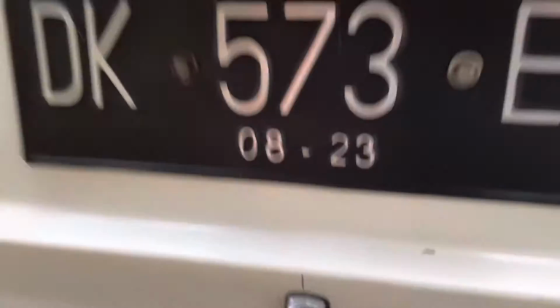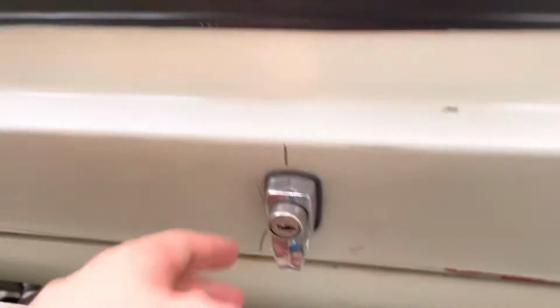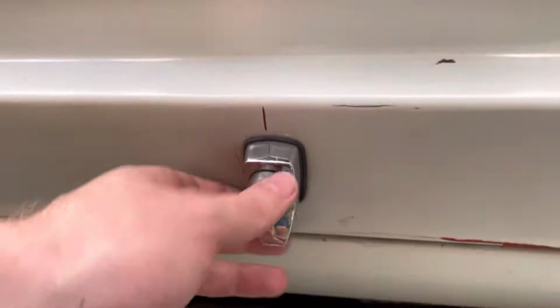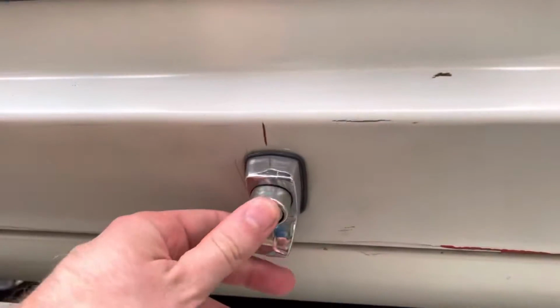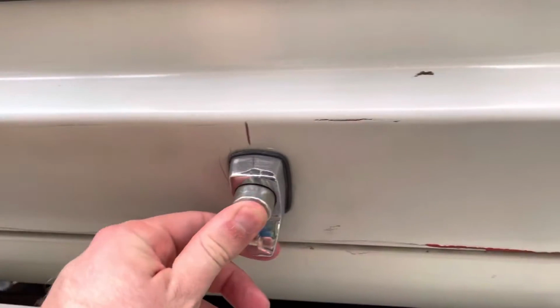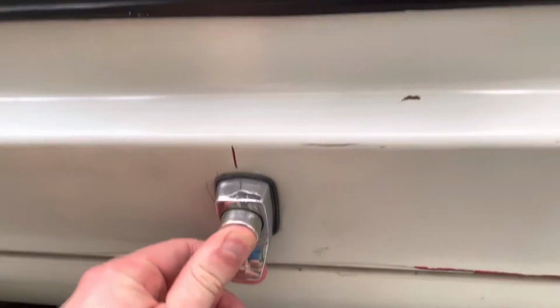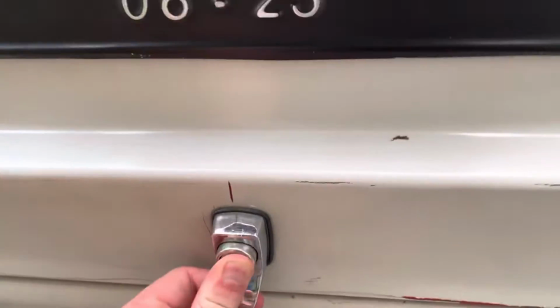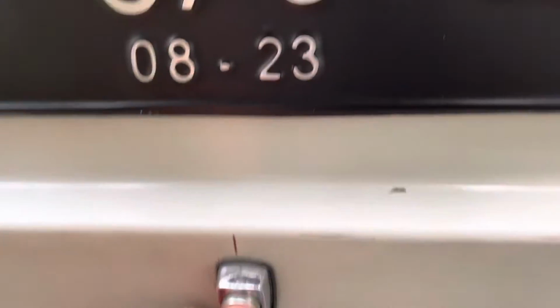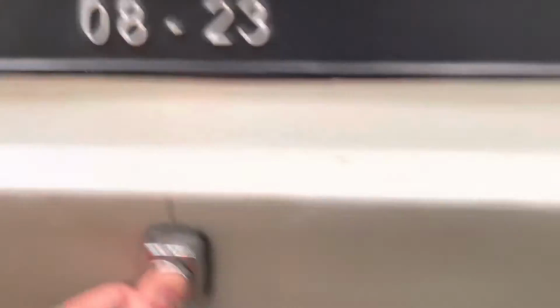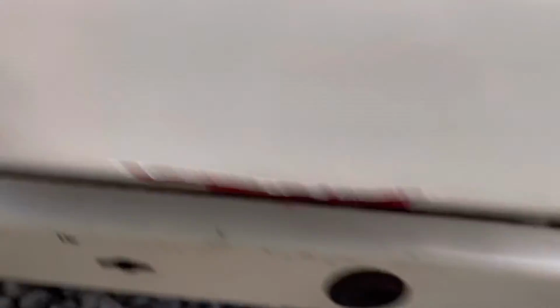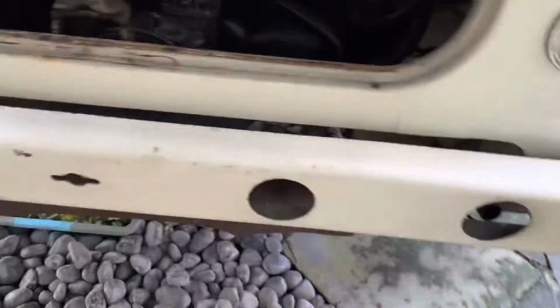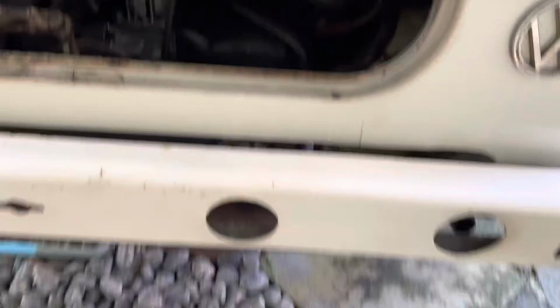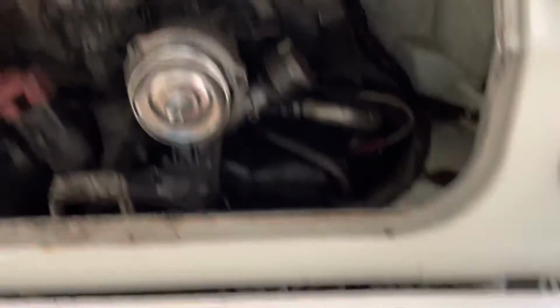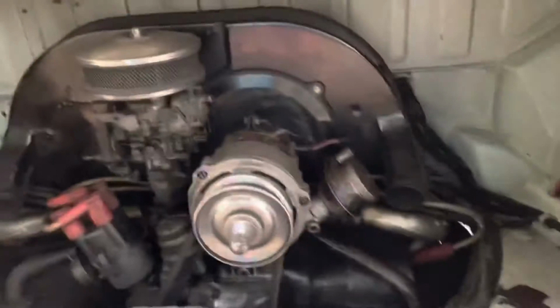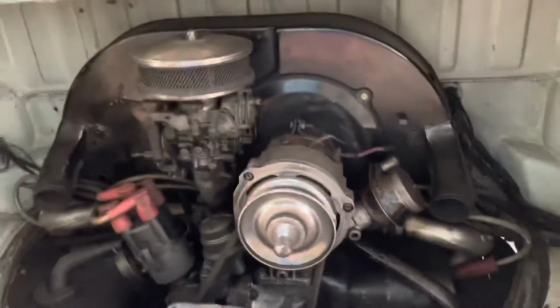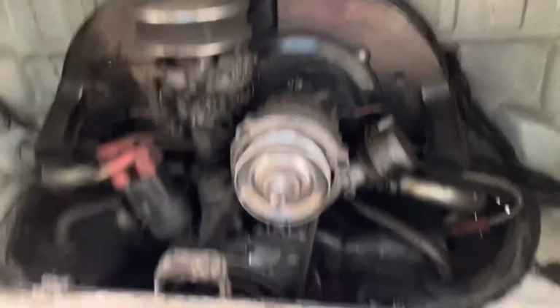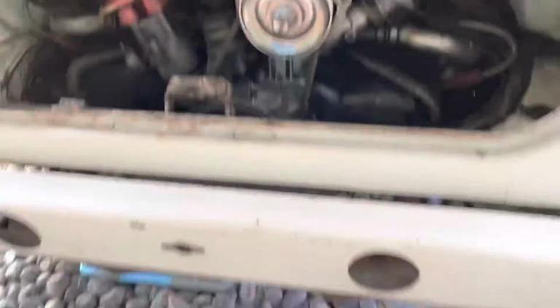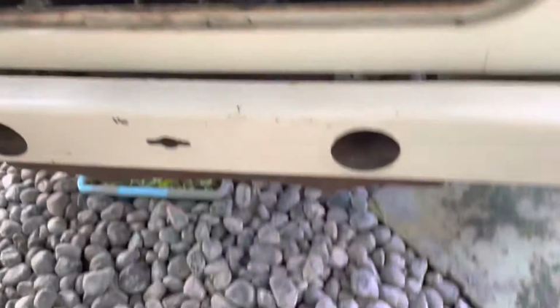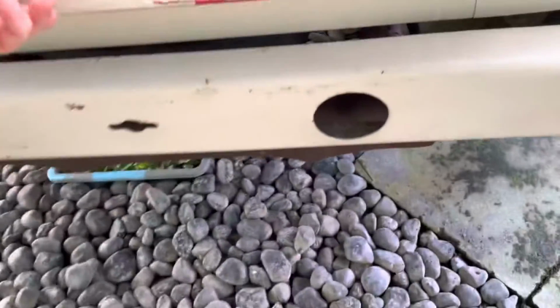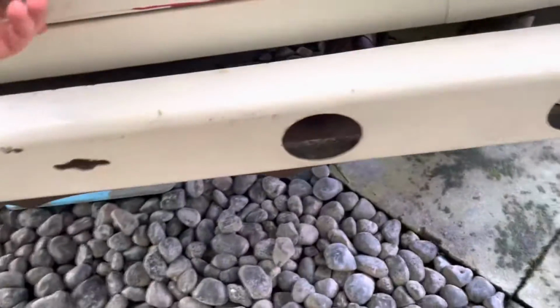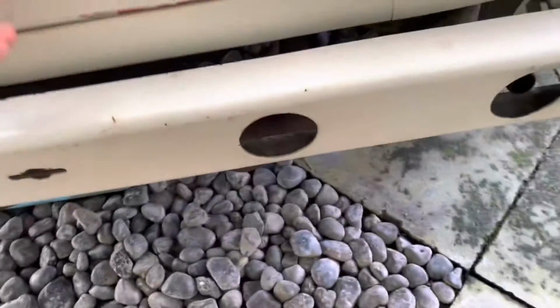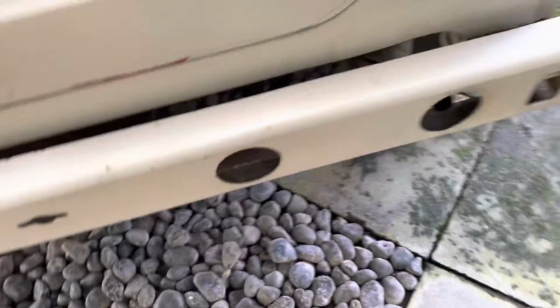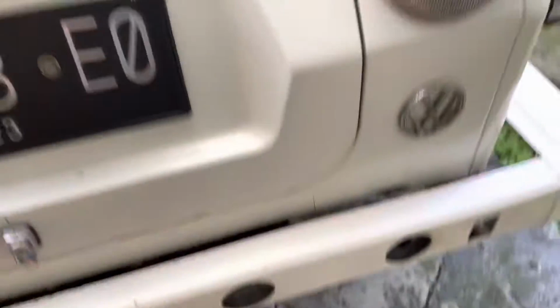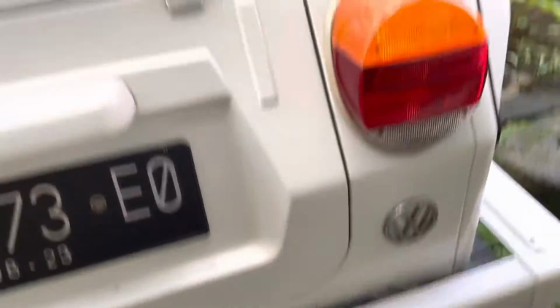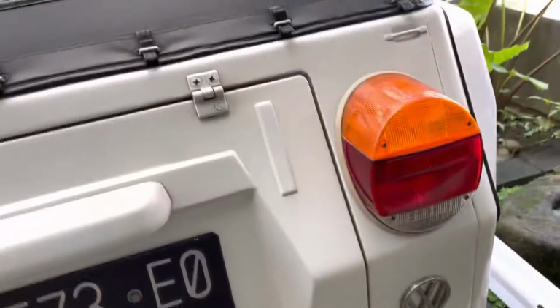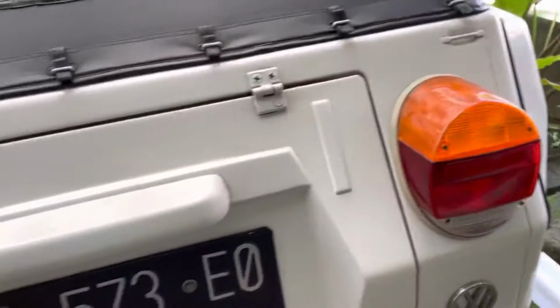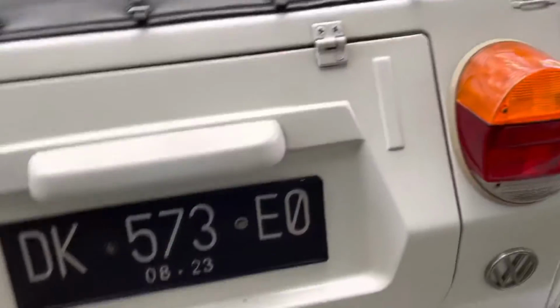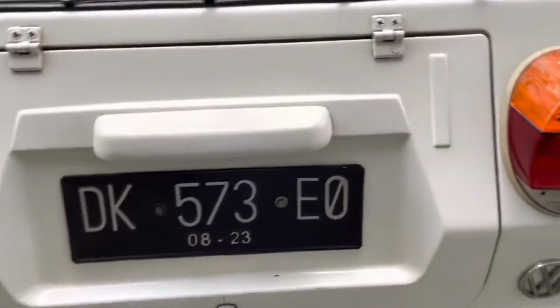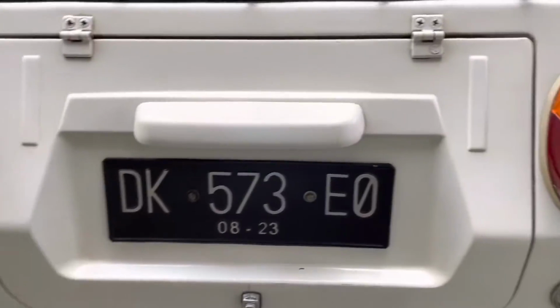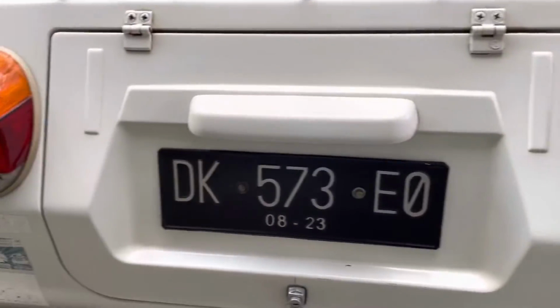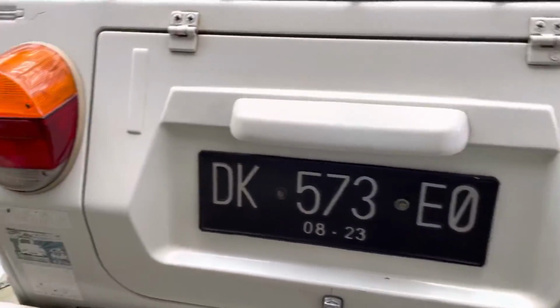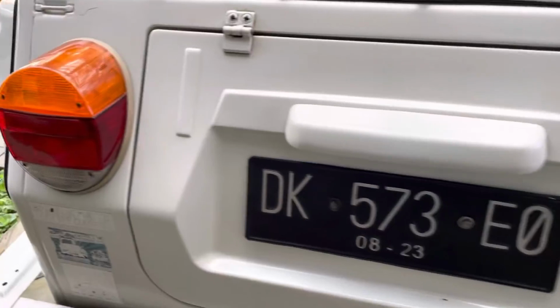It's got this pedal right here to stop. As you know, it's rear-engined — rear engine like the Beetle and the Combi.